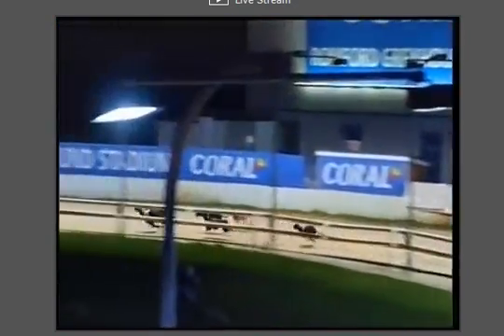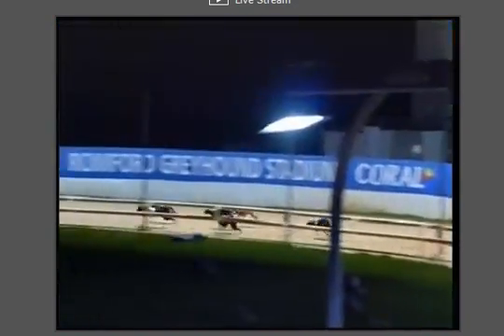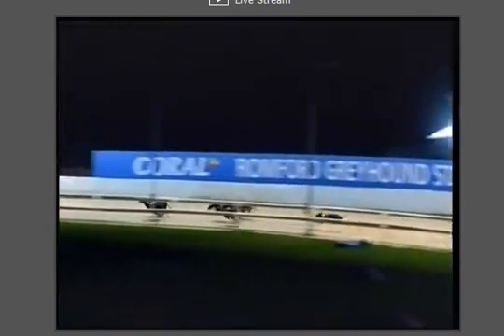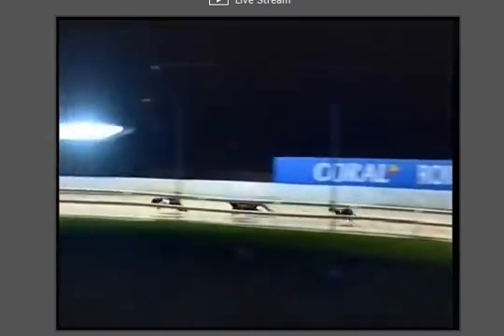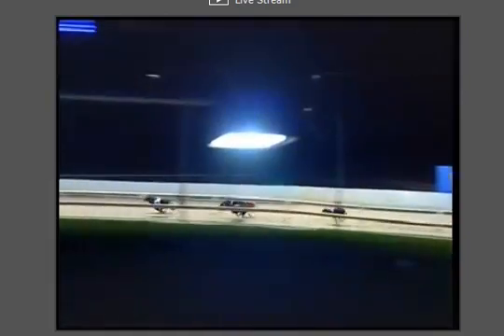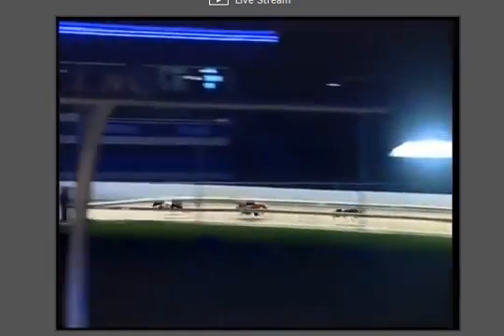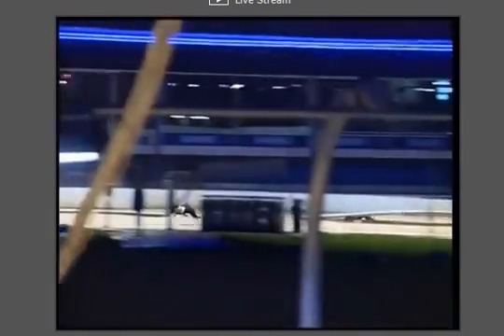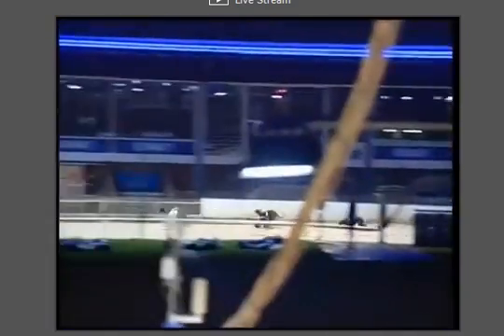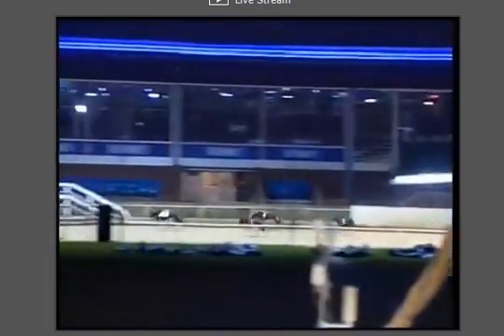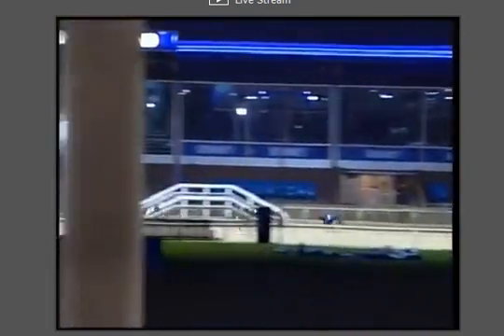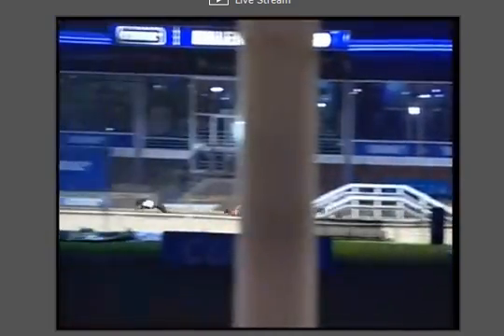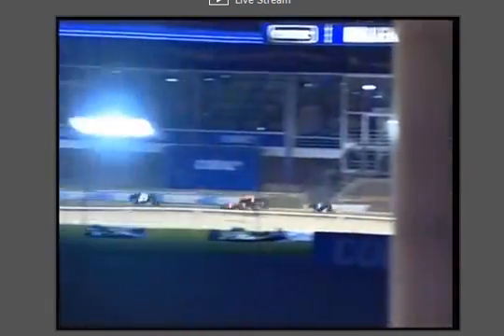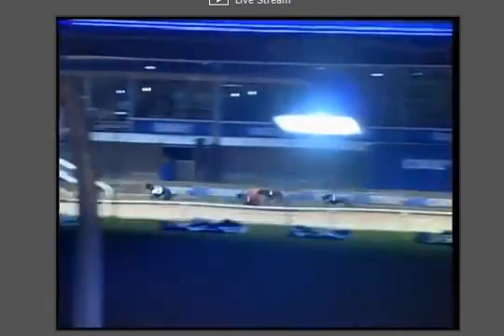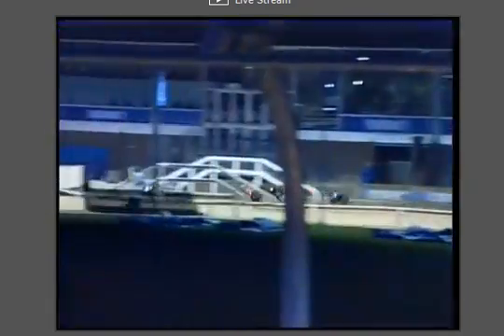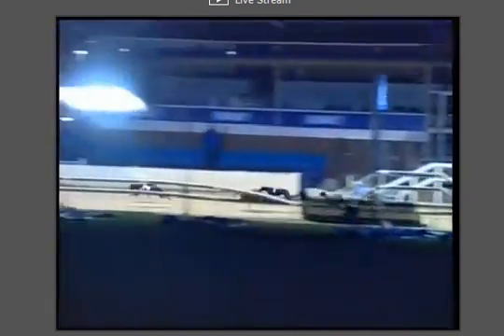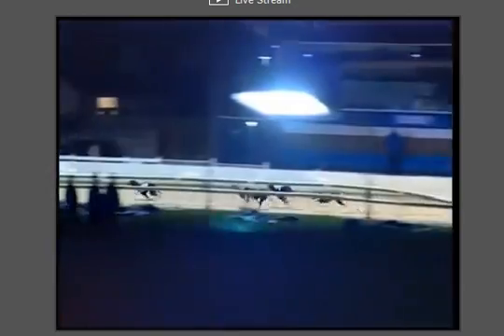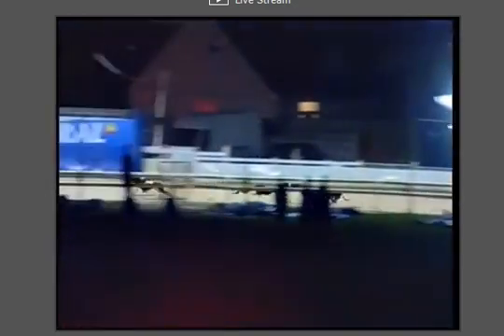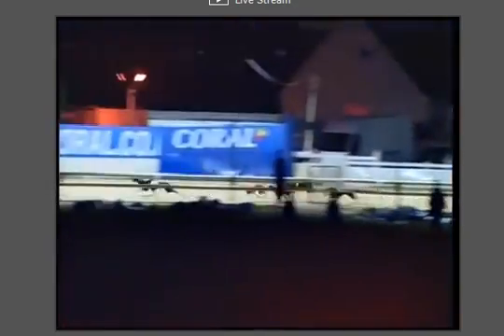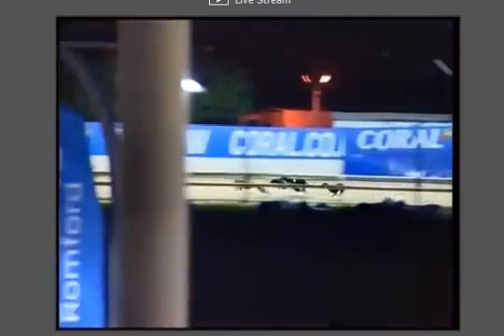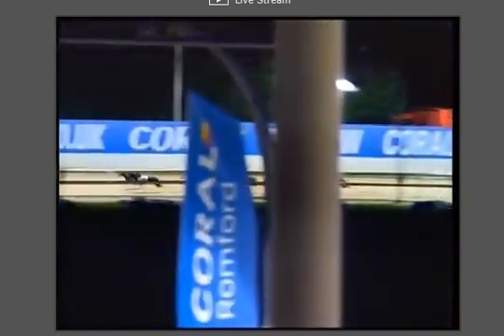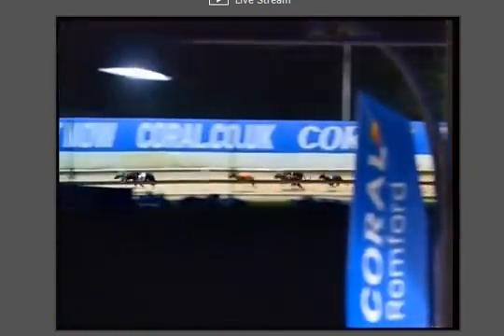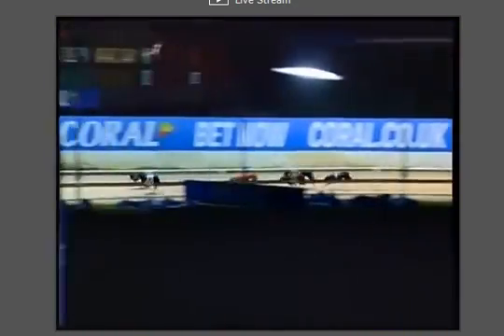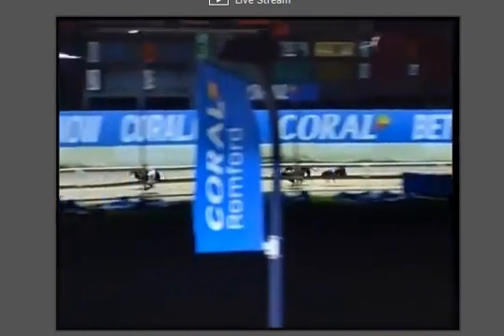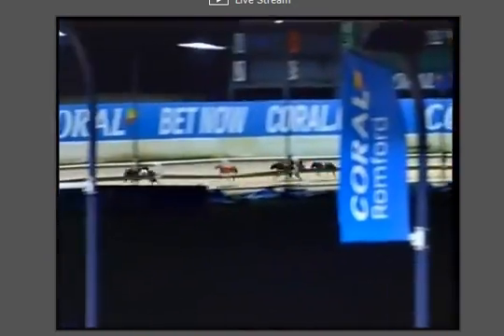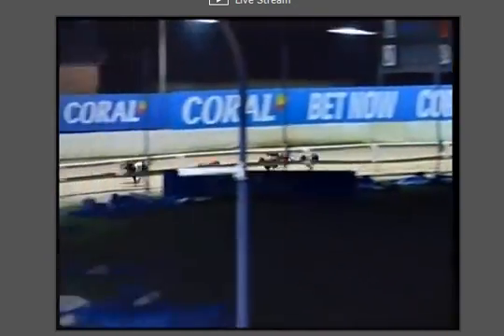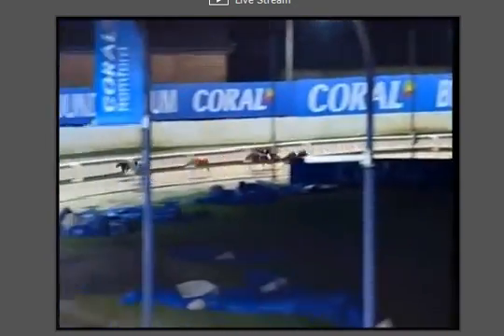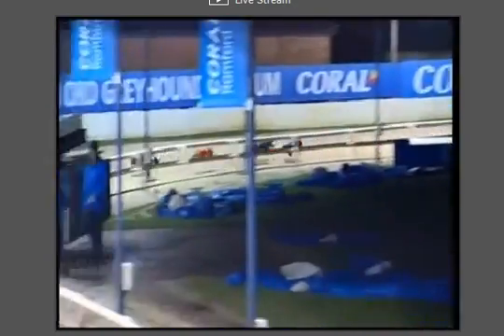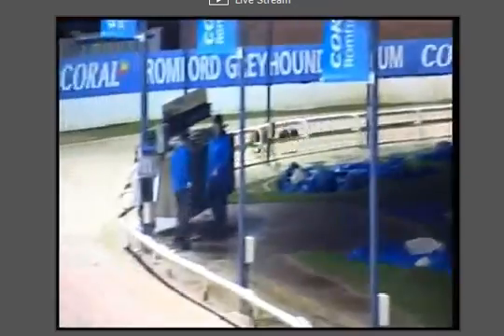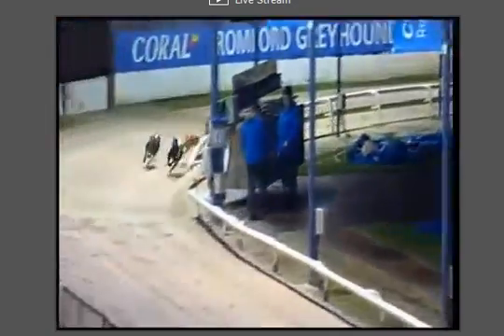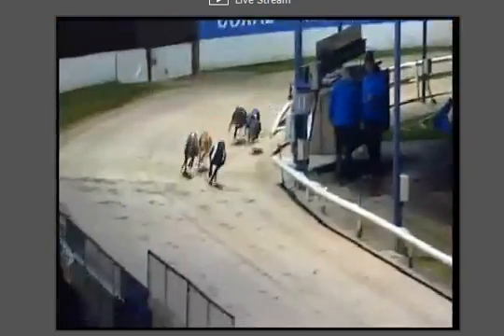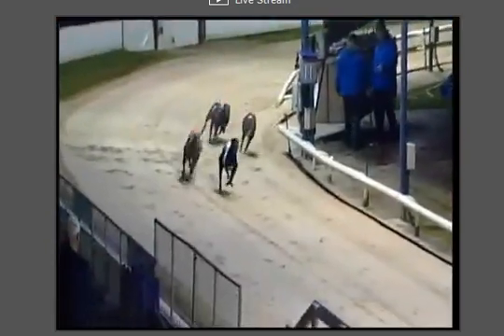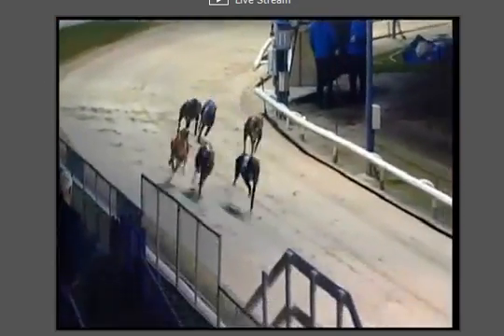It's 3 and 6 that do battle down the far side, ahead of 4, 1, then comes 5, 2 still tail end Charlie. Into the penultimate turn, quite a buckle here between 3 and 6, then comes 5. 1 hit a flat spot as they turn for the judge.